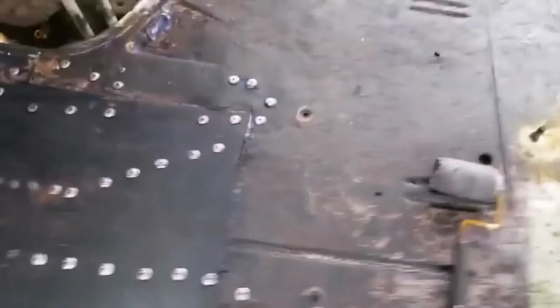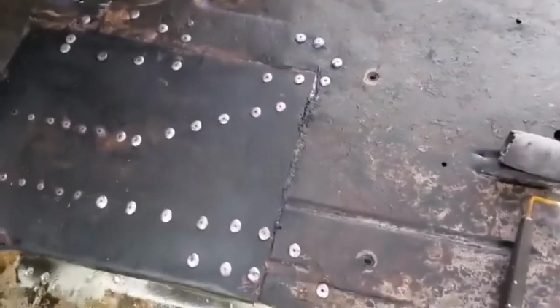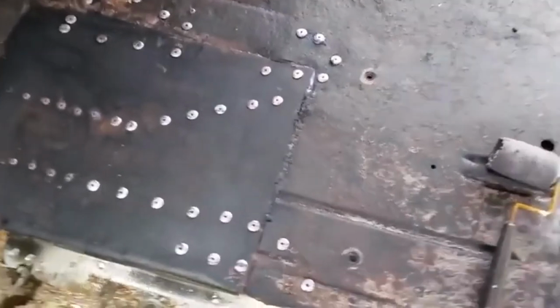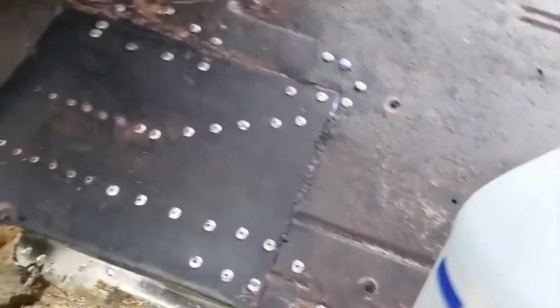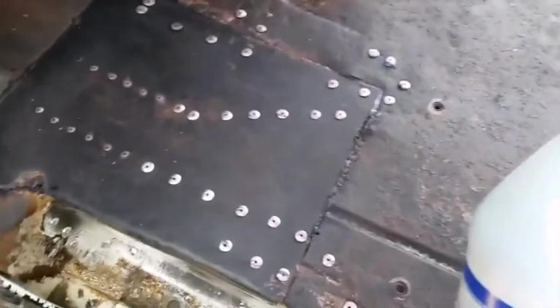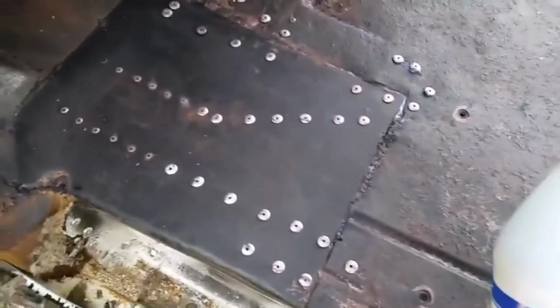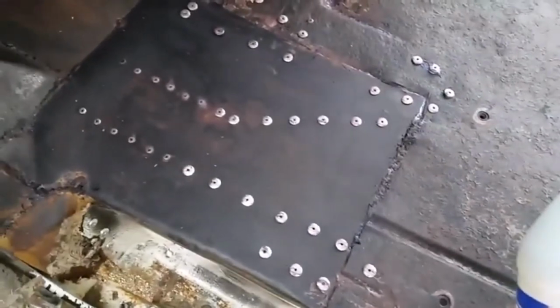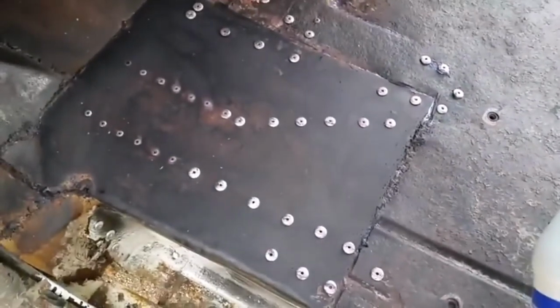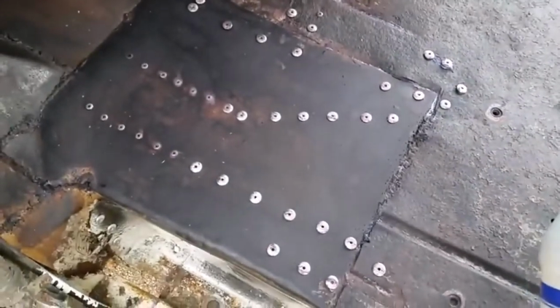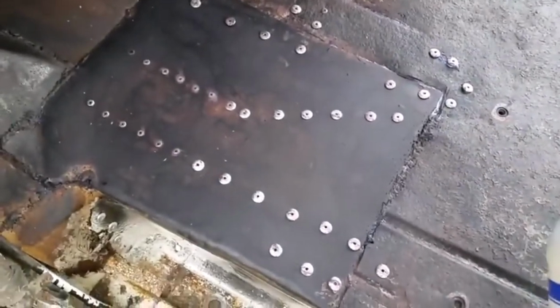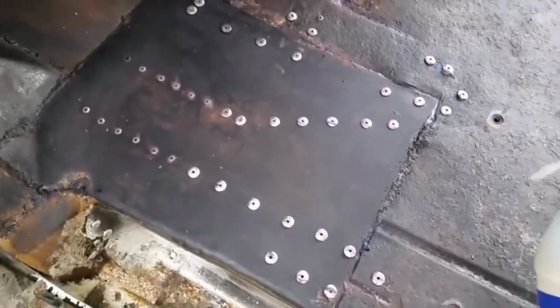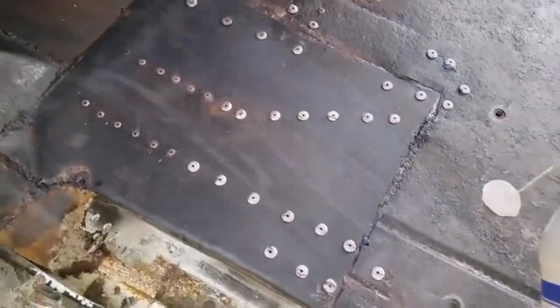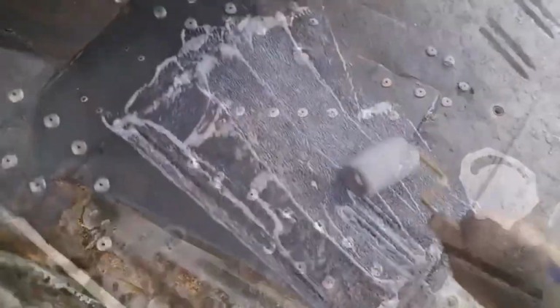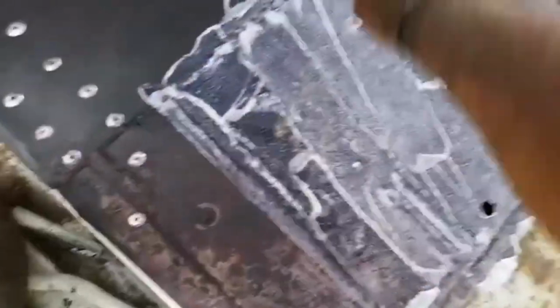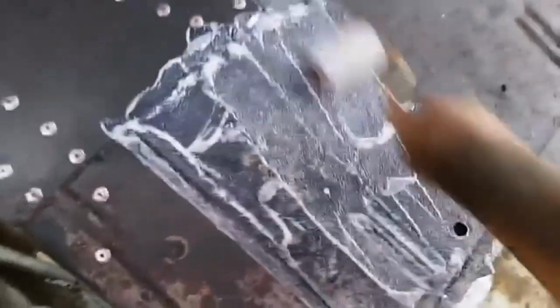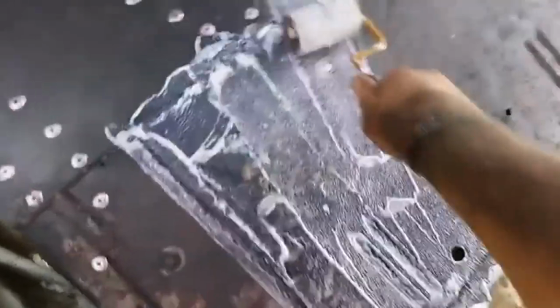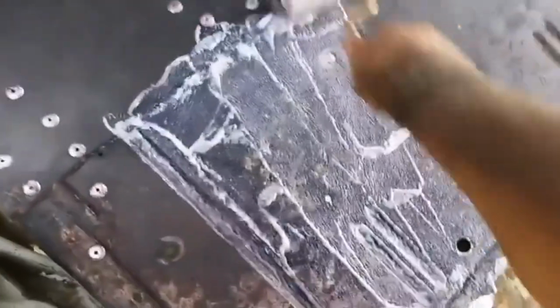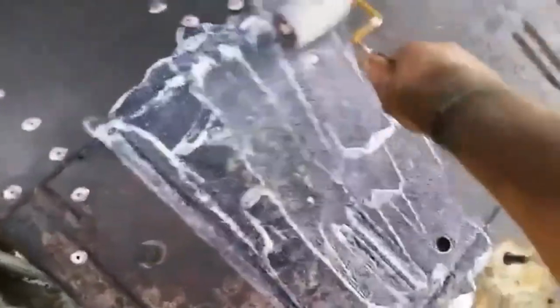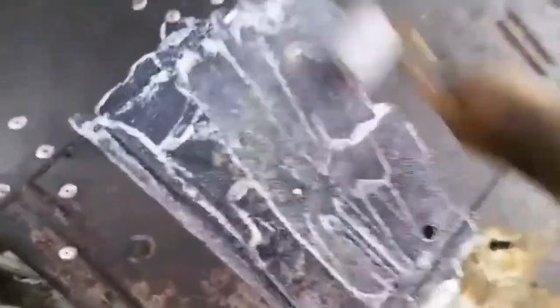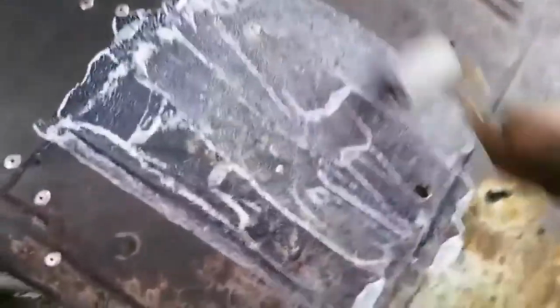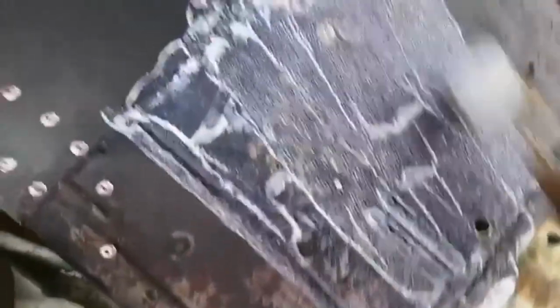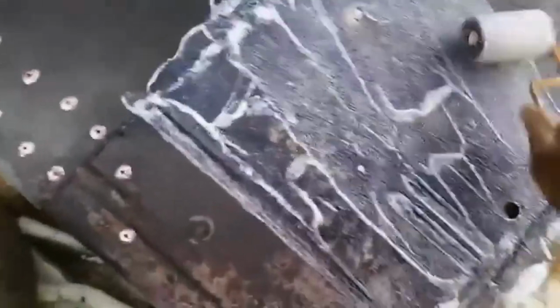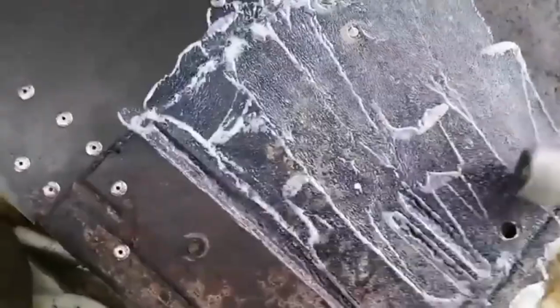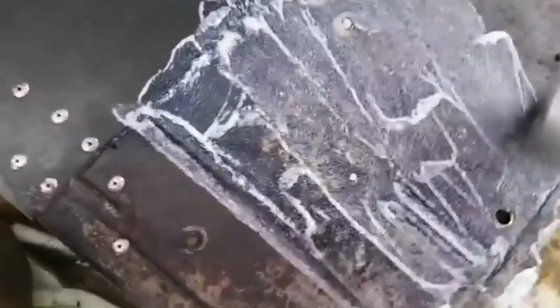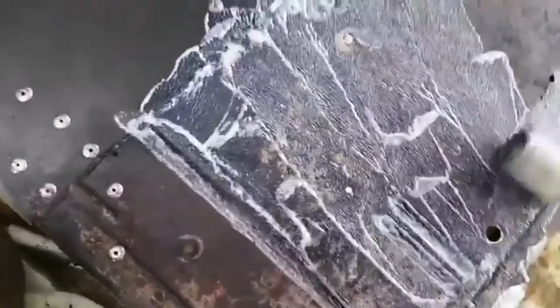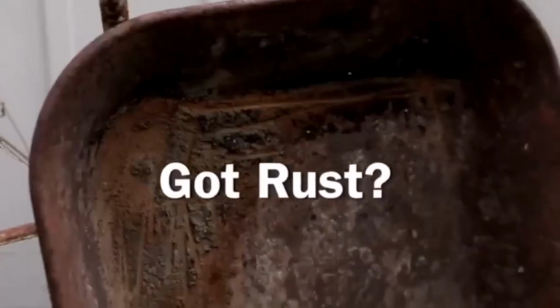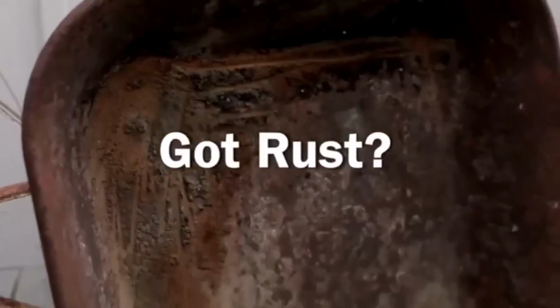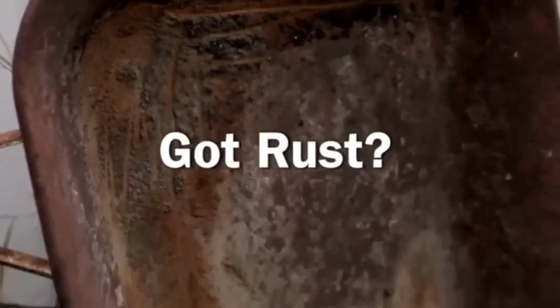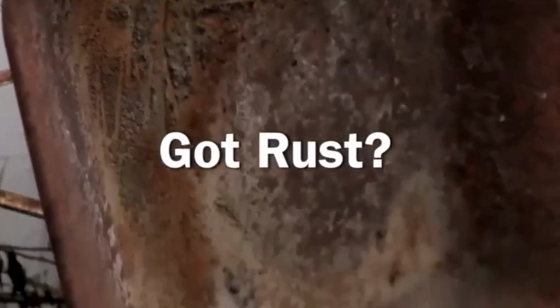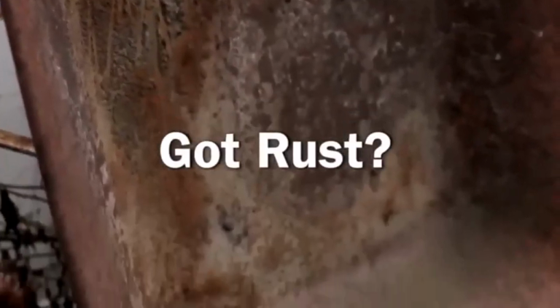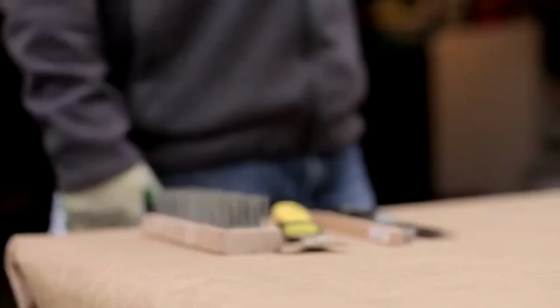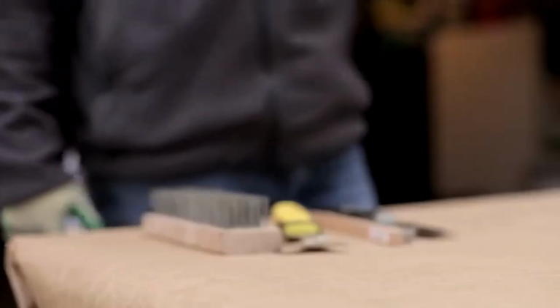Hey everyone! Welcome back to my channel, where I review the top products on Amazon, so that you can make an informed purchase decision. Today, I'm excited to share with you my top 5 picks for the best rust converter and remover on Amazon.